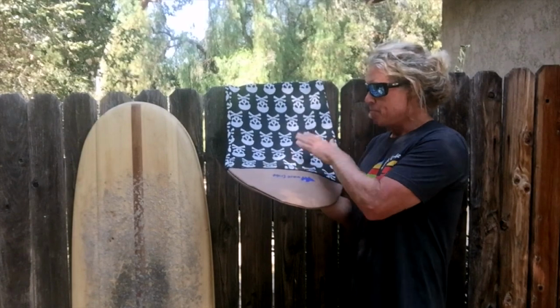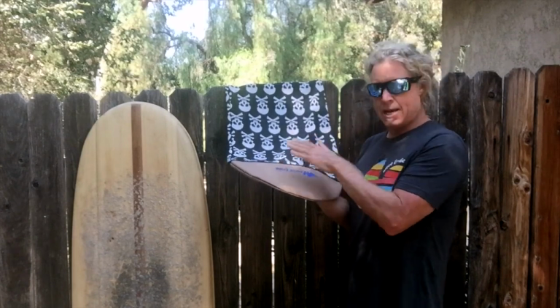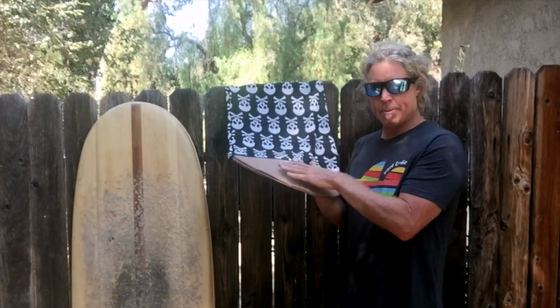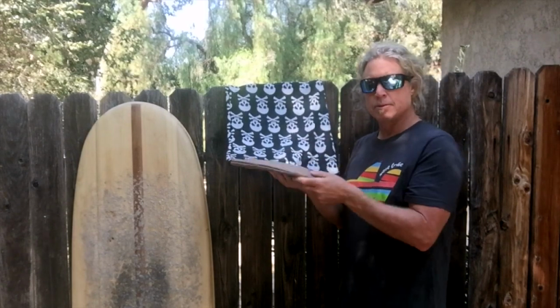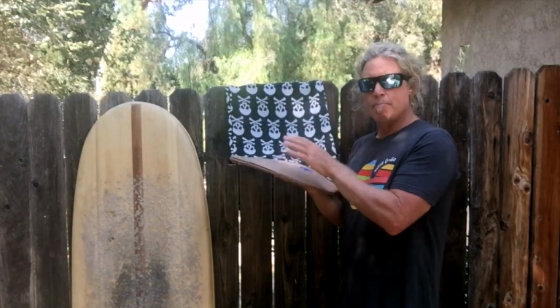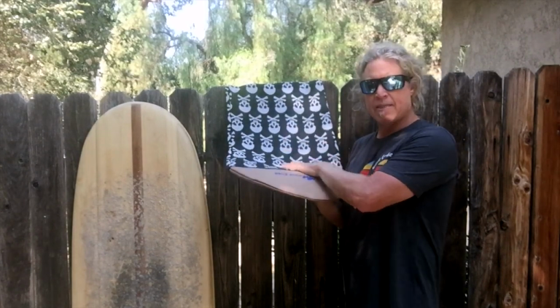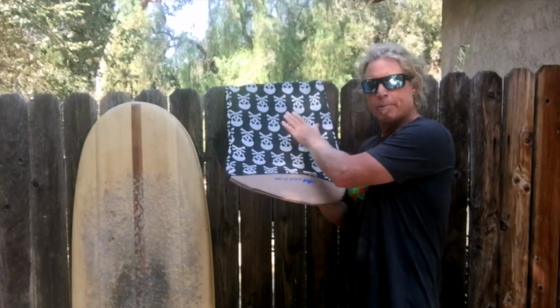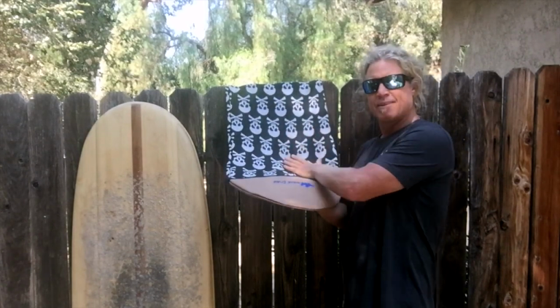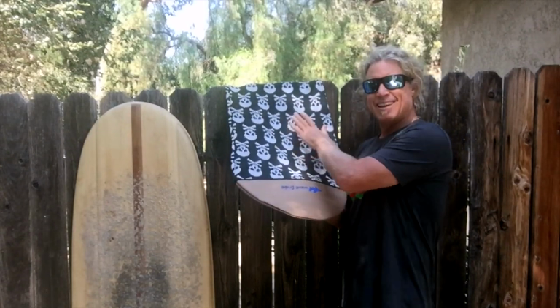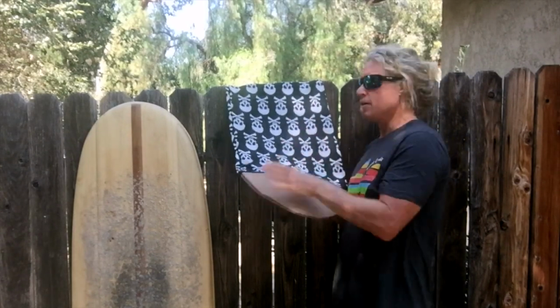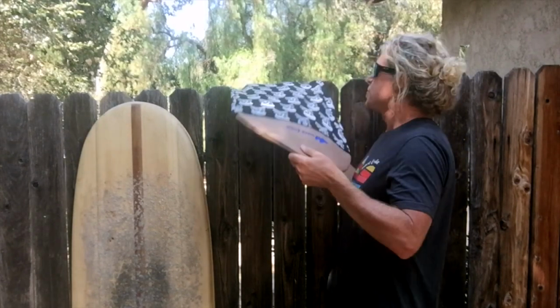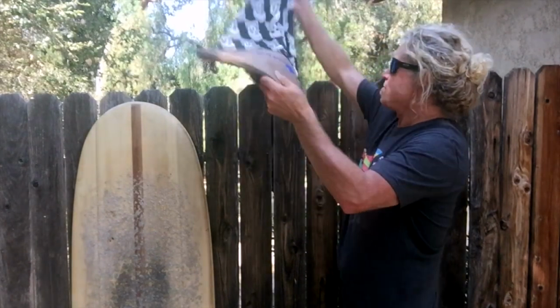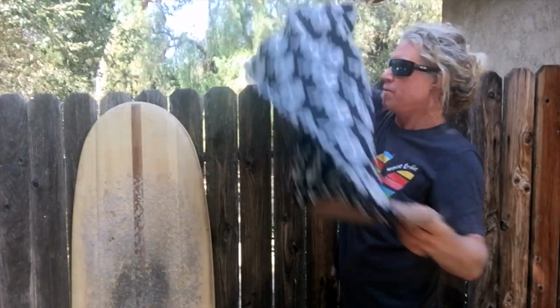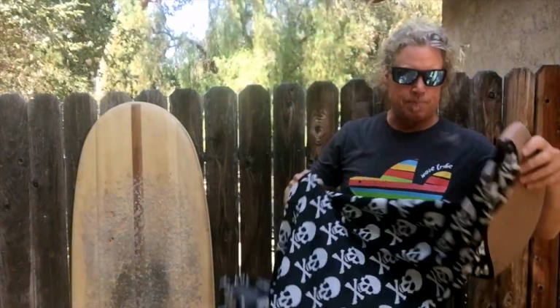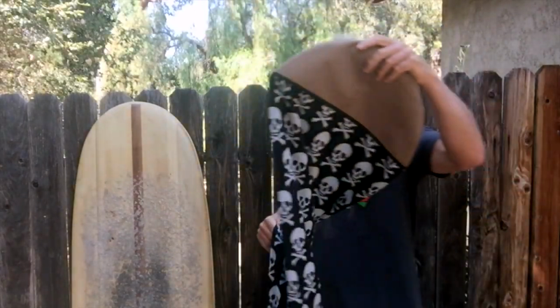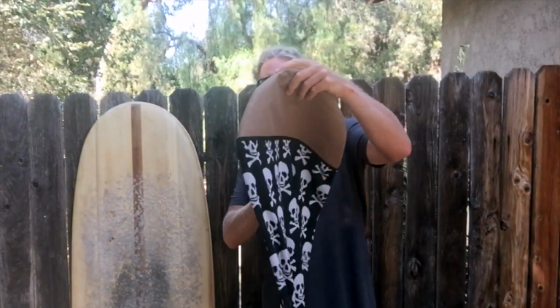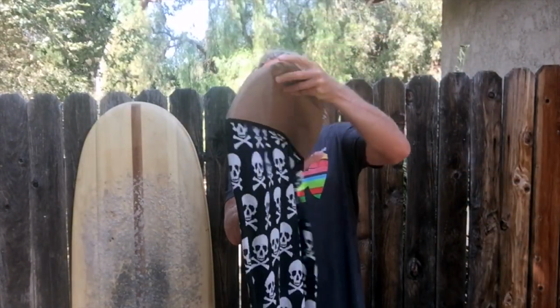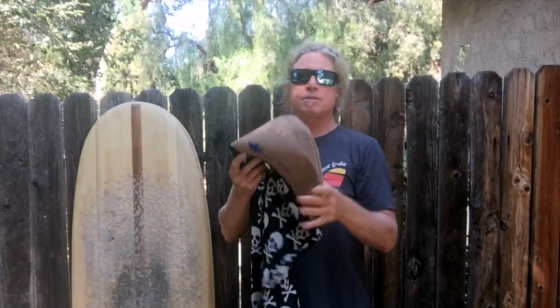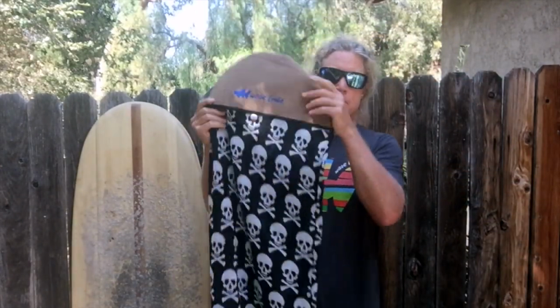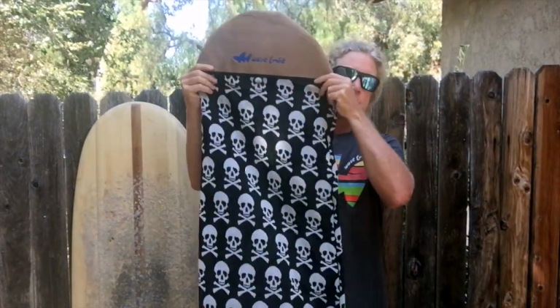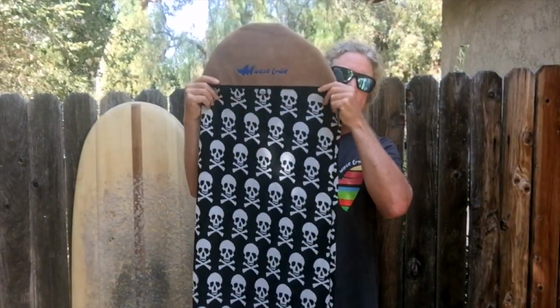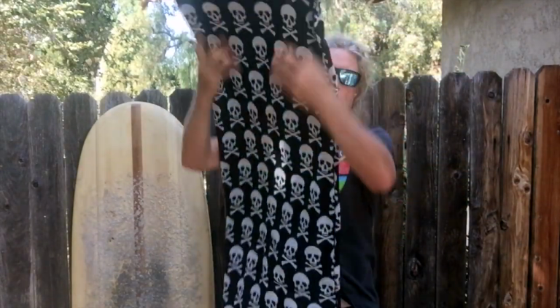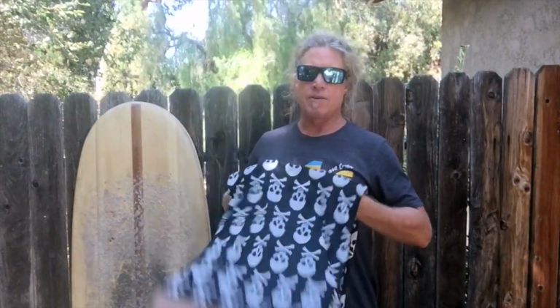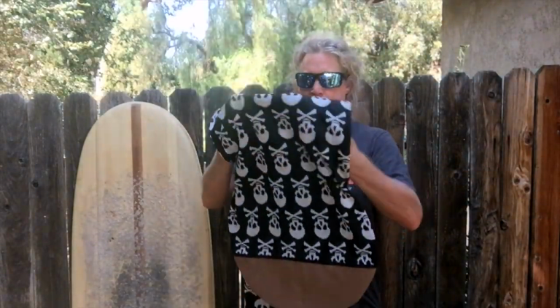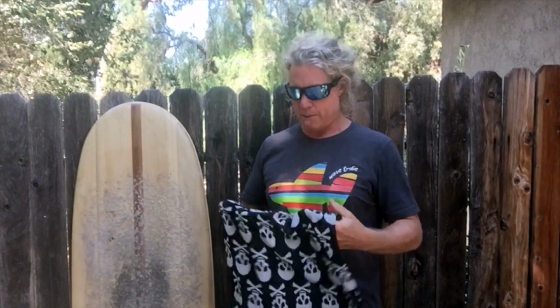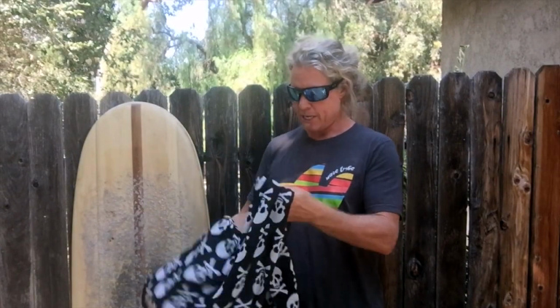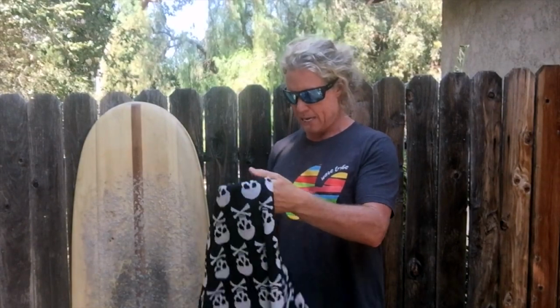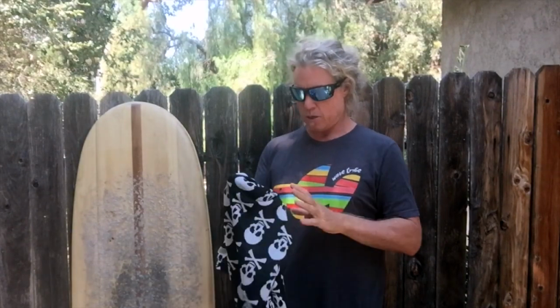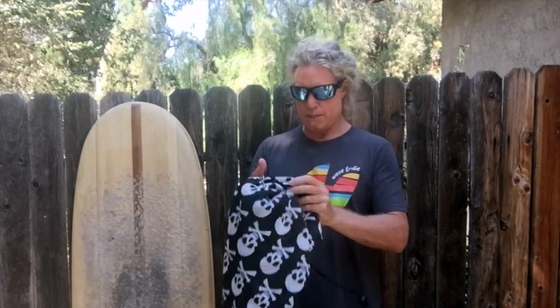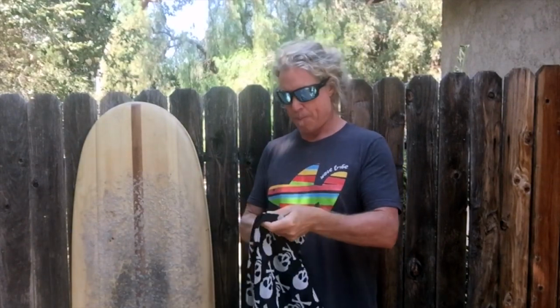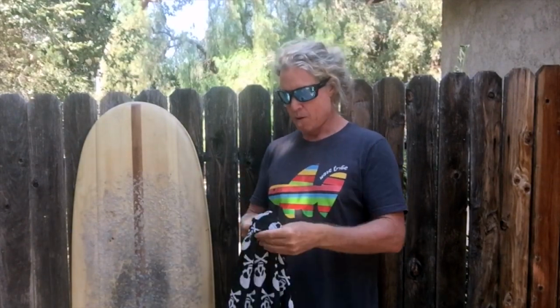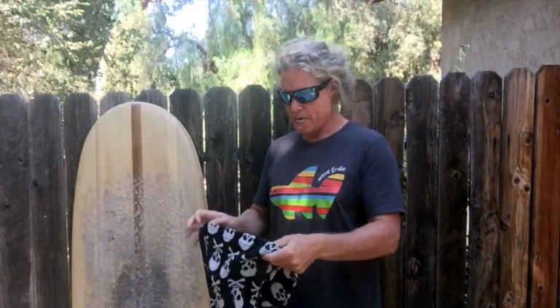PET and hemp — pet the hemp, get it? So this is our 5-6 sock, and these come in pretty much any size that you could want or need.